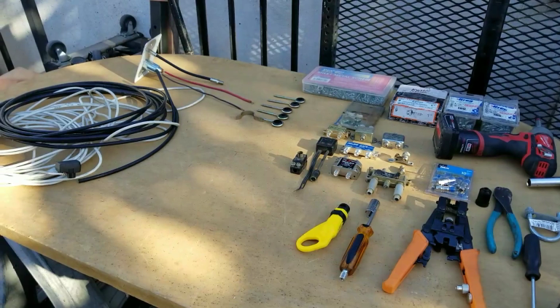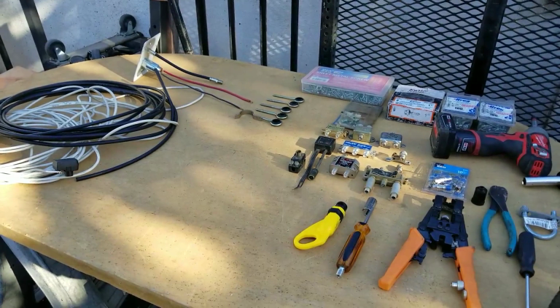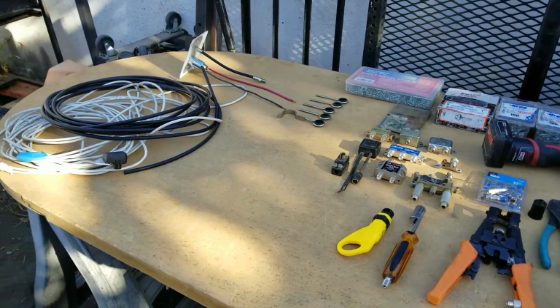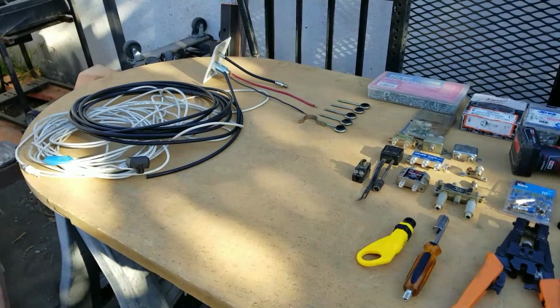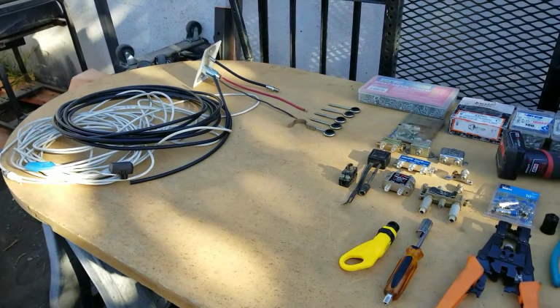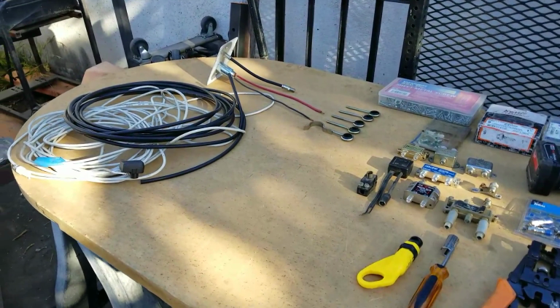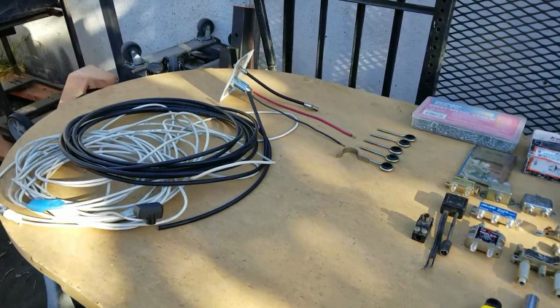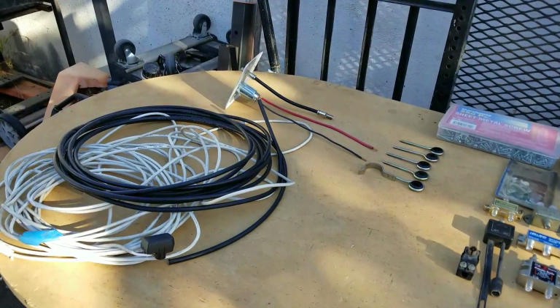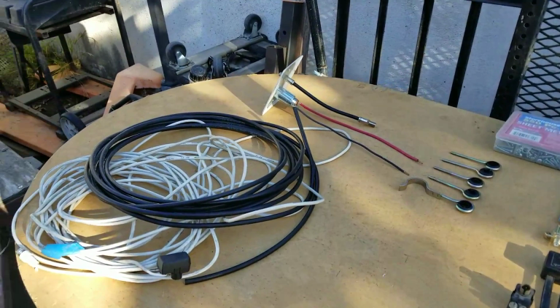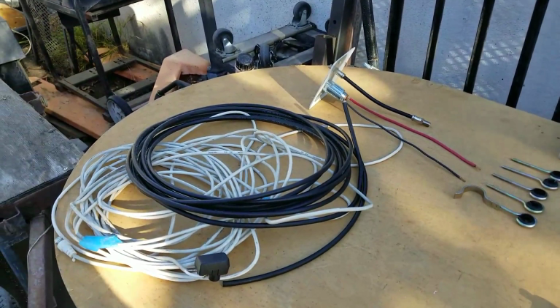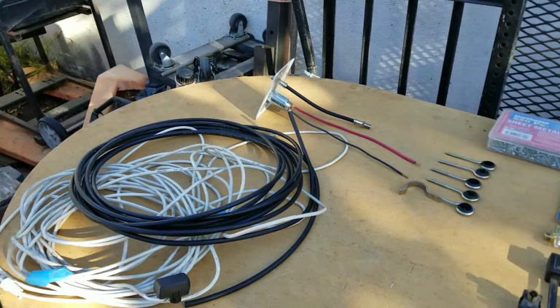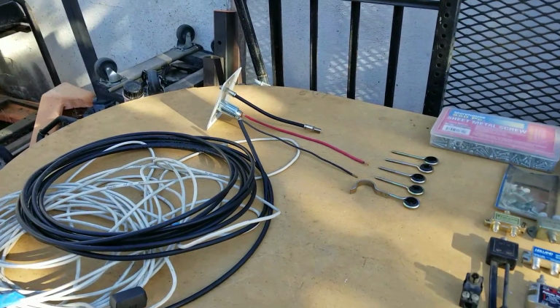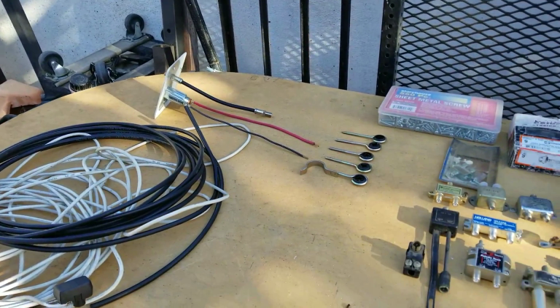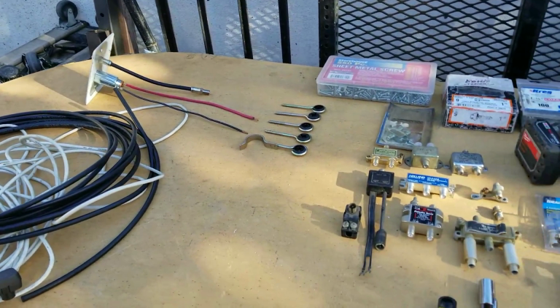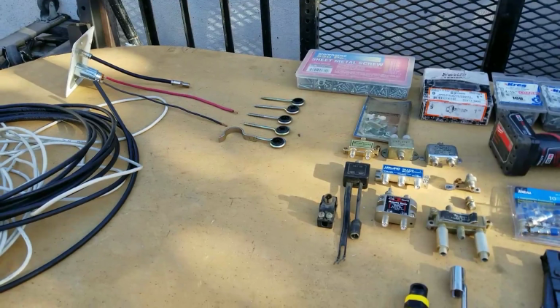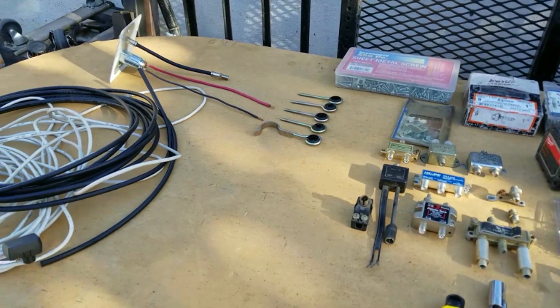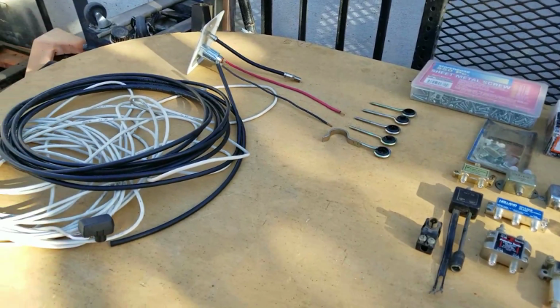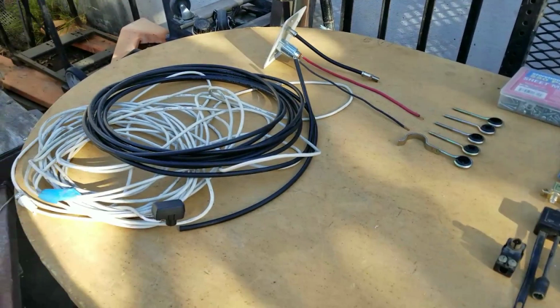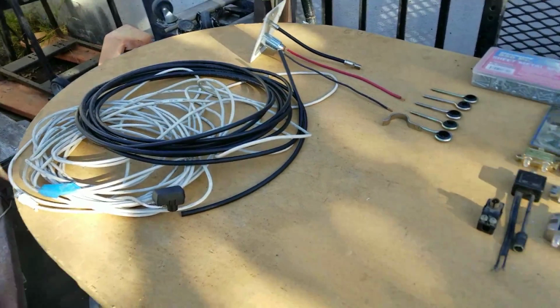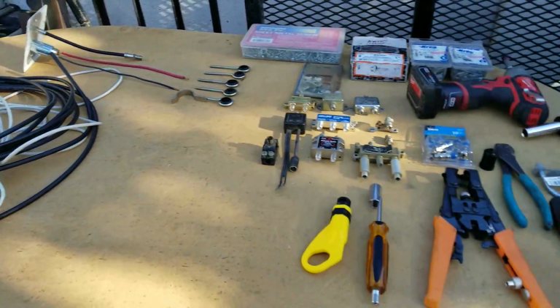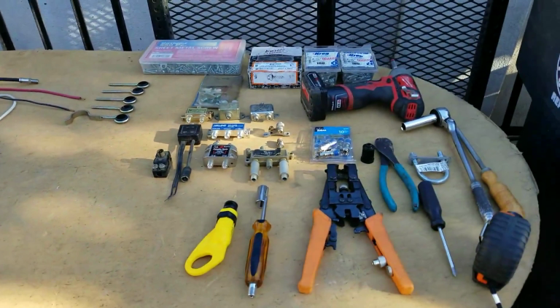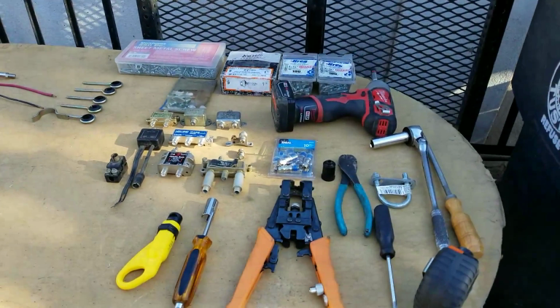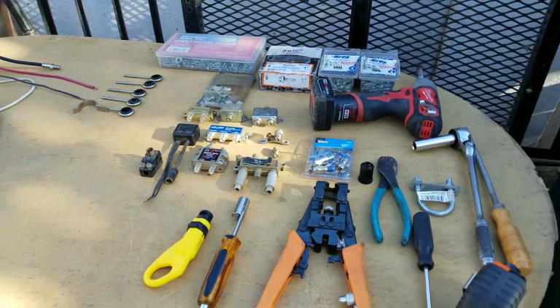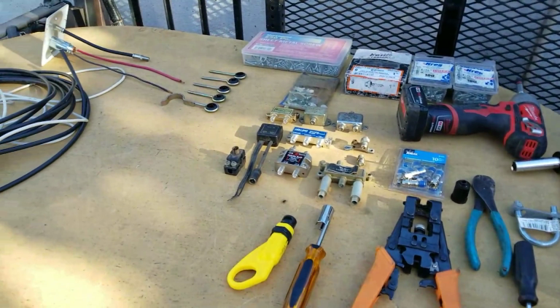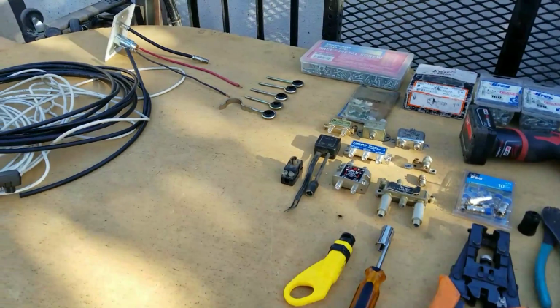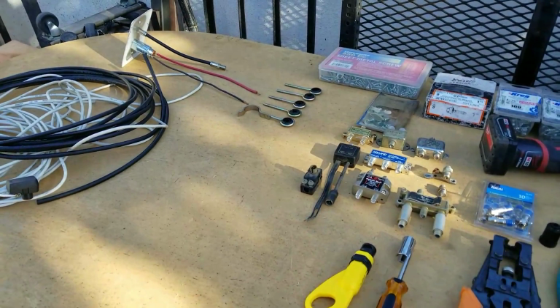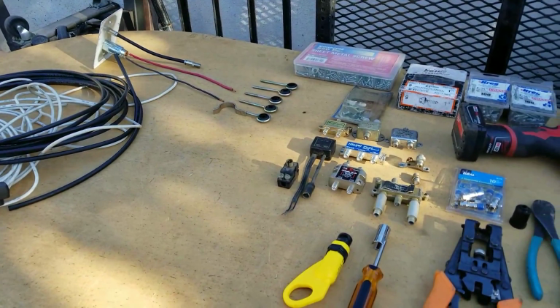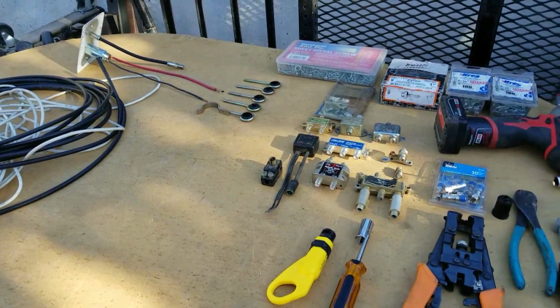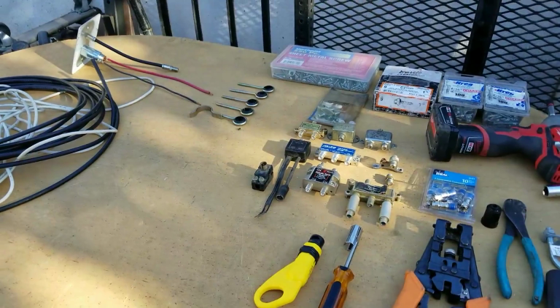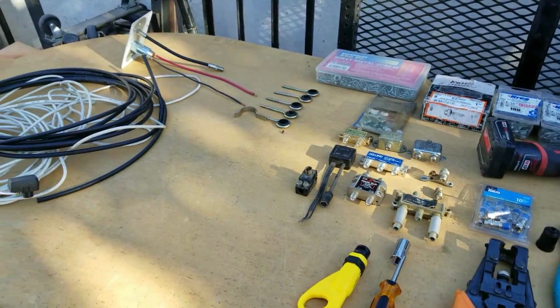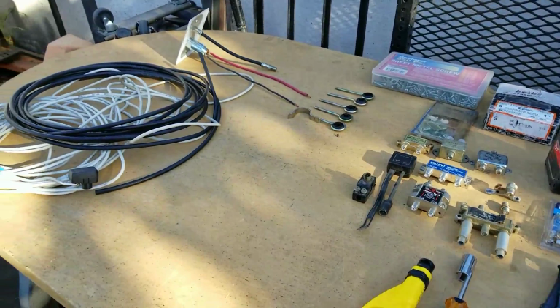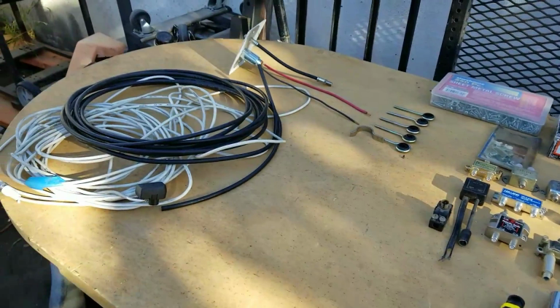Hey everybody, GBear here. Like I said I was going to build another one of those antennas — well, that's what I did today. You can see a bunch of different parts here; I might go over those if I have enough time in this video, but I'm going to try to get through it quickly.